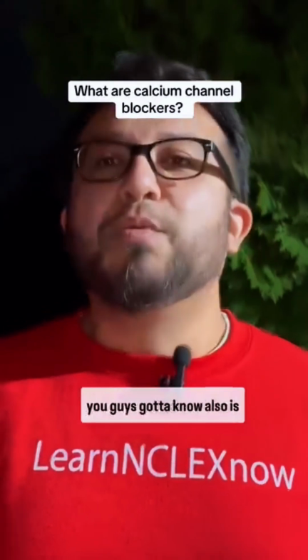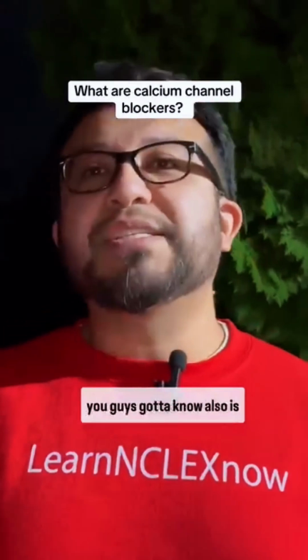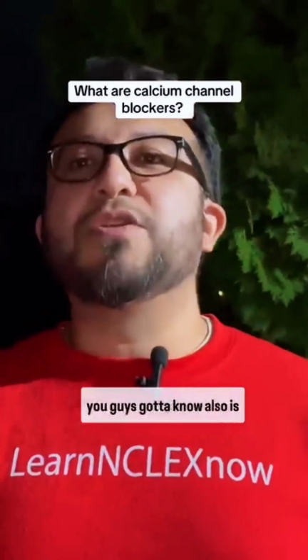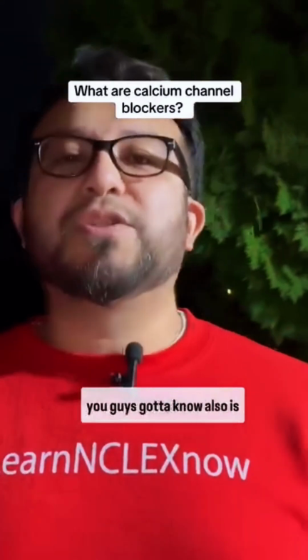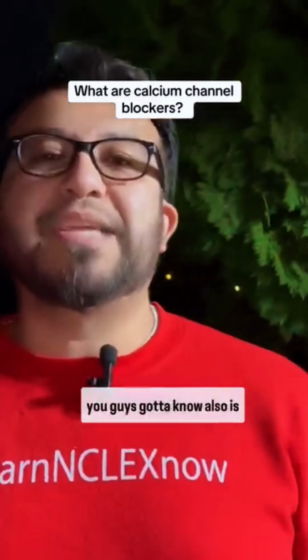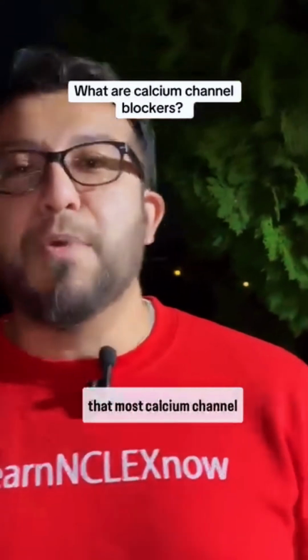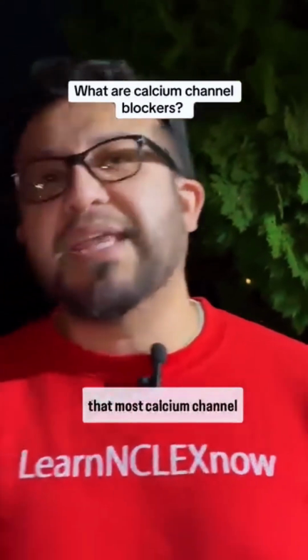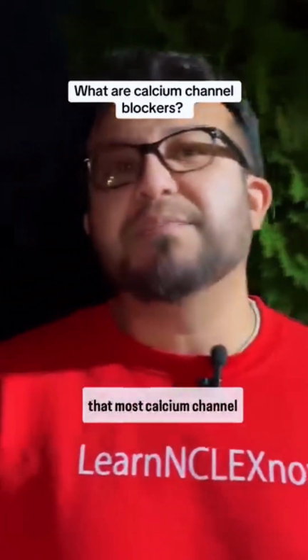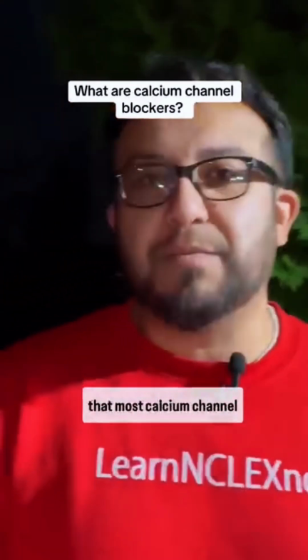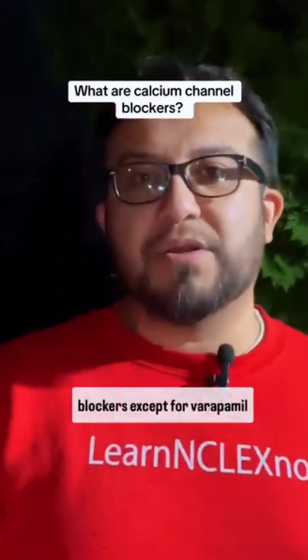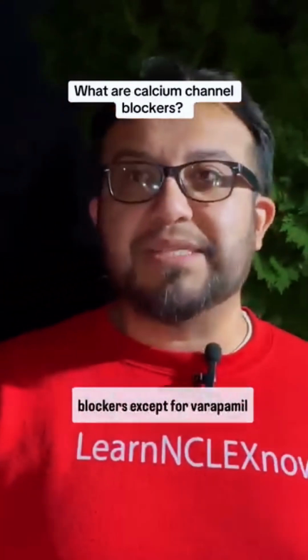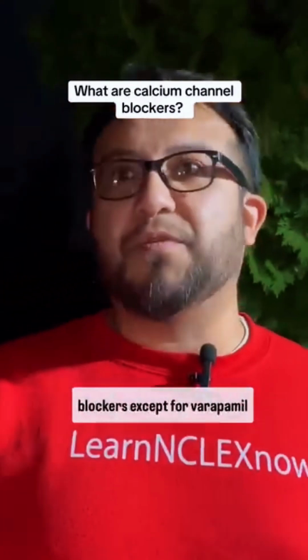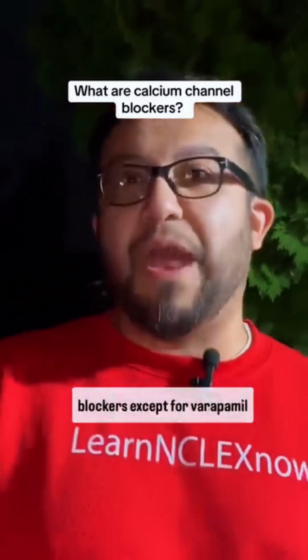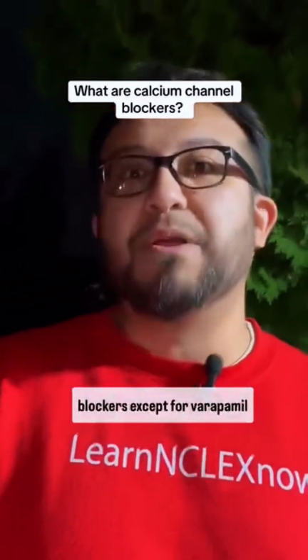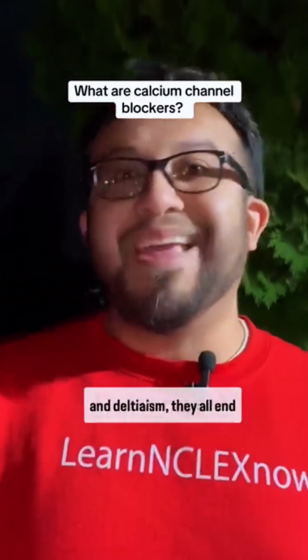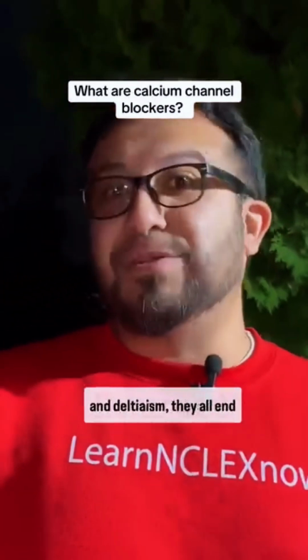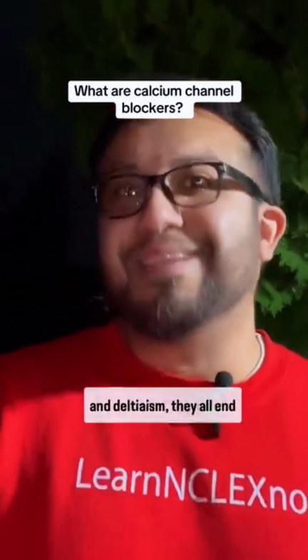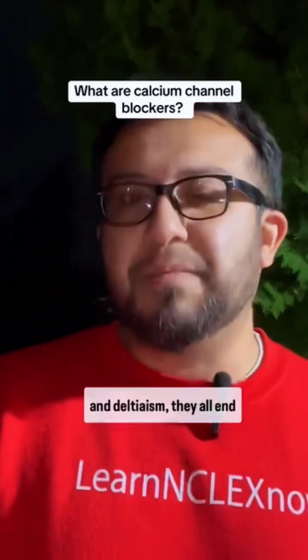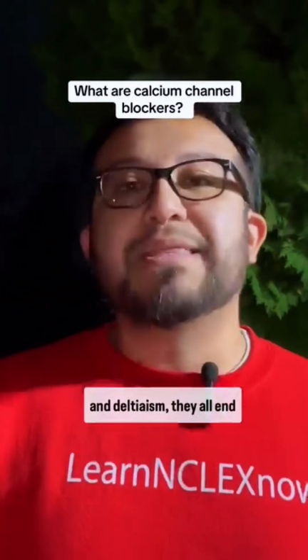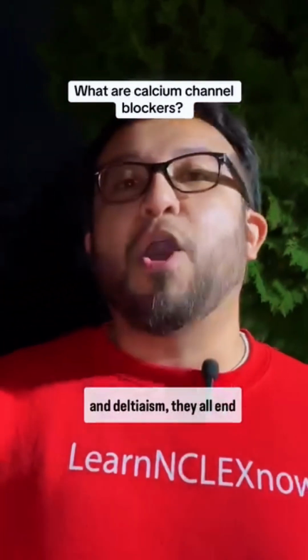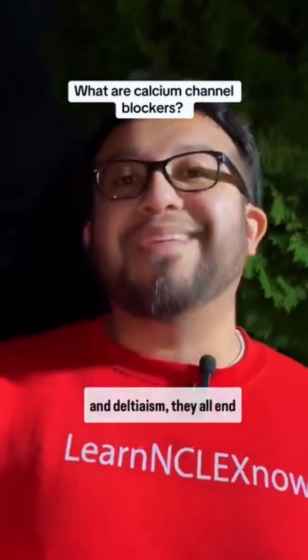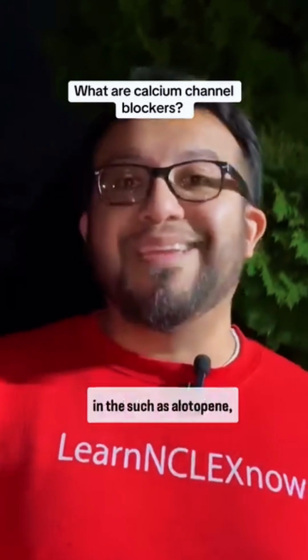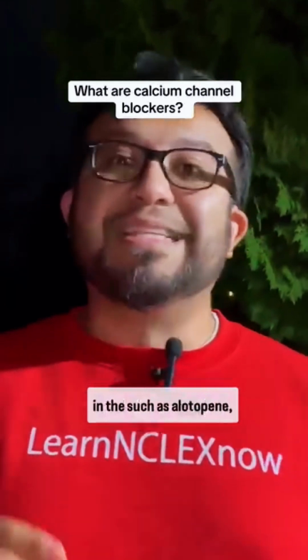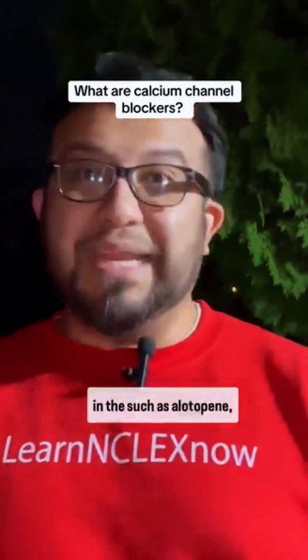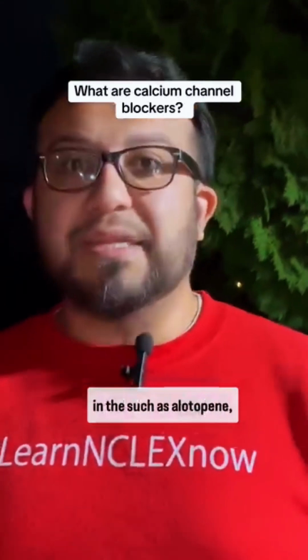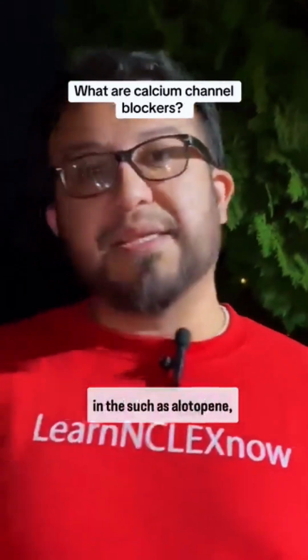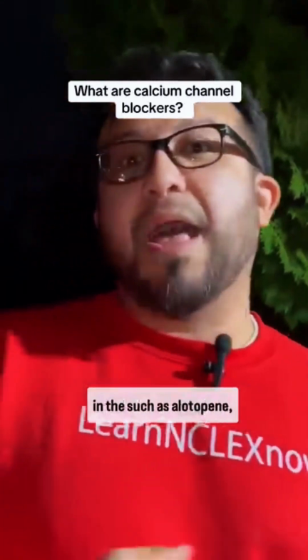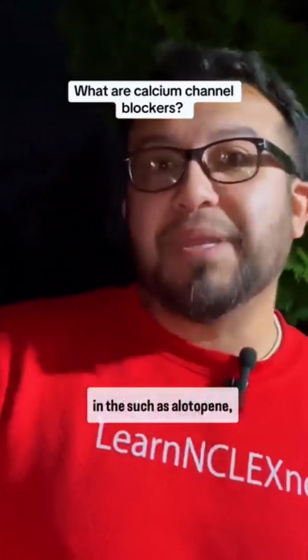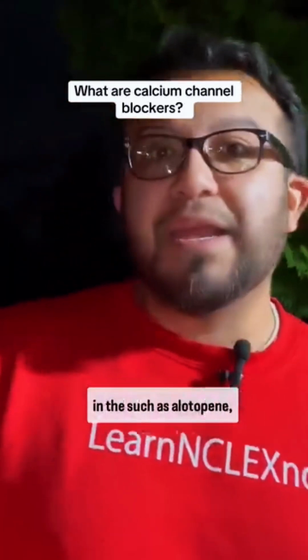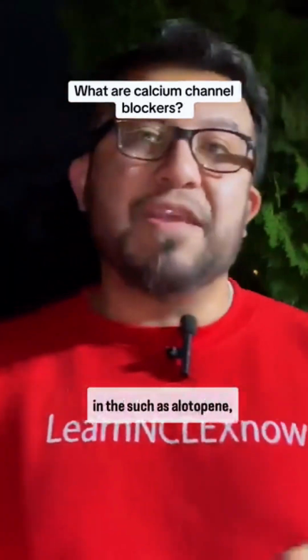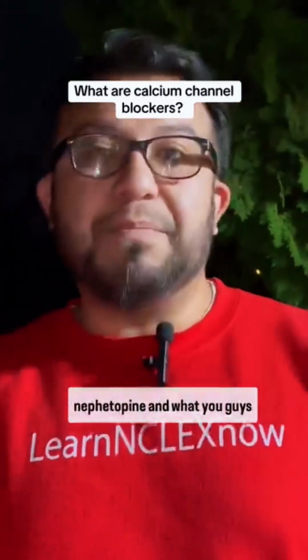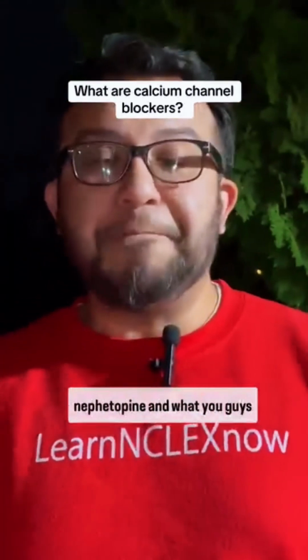Most calcium channel blockers, except for verapamil and diltiazem, all end in -dipine, such as amlodipine and nifedipine.